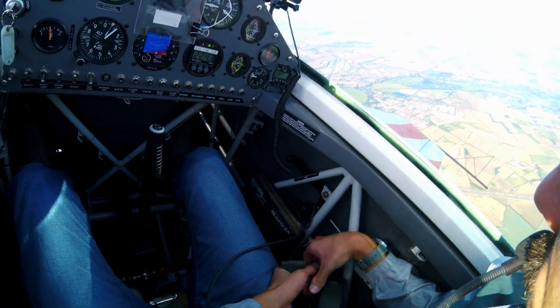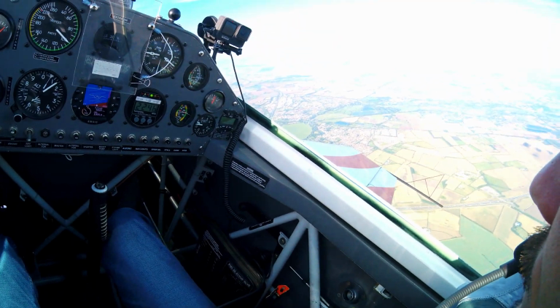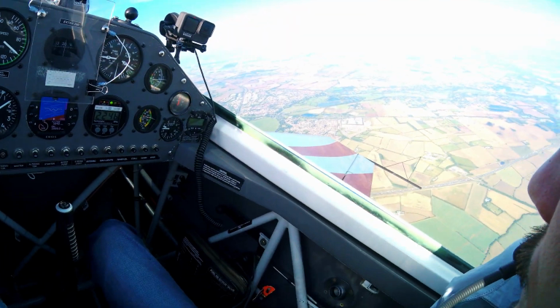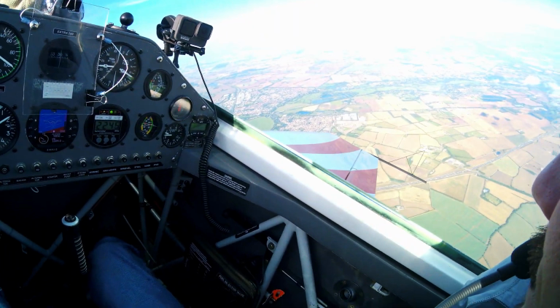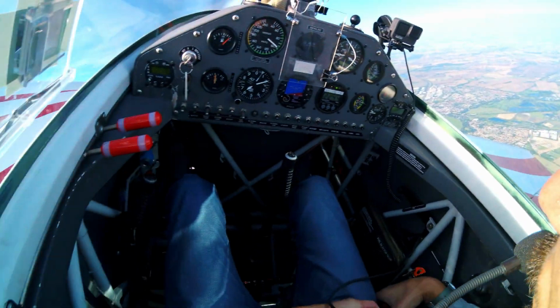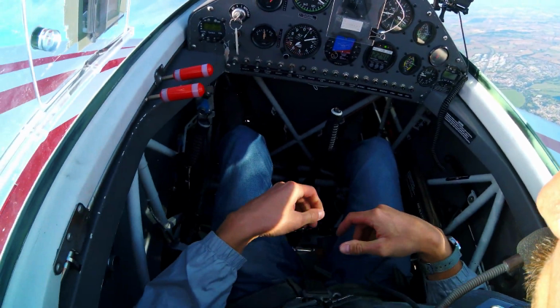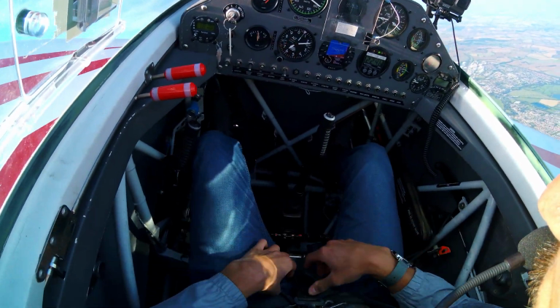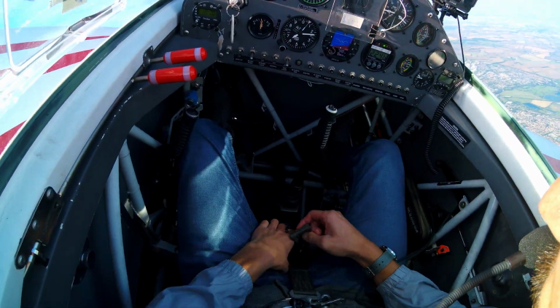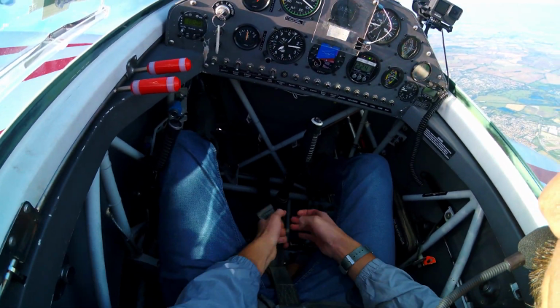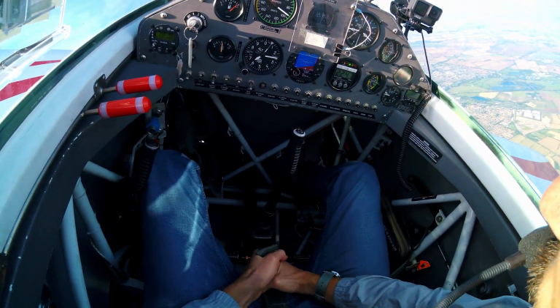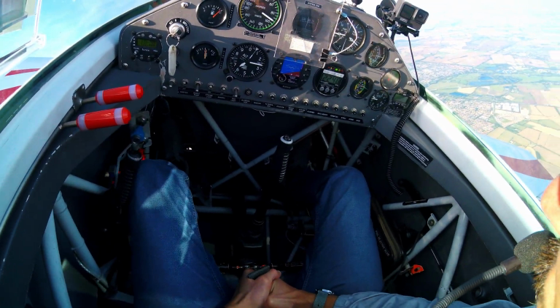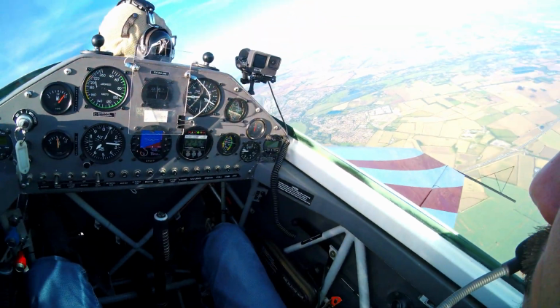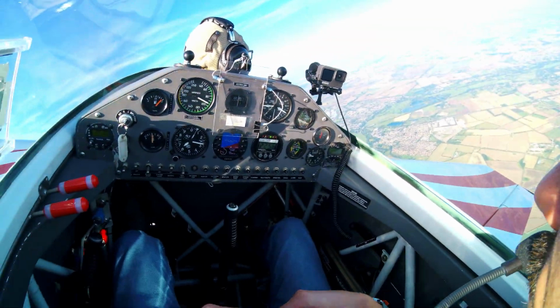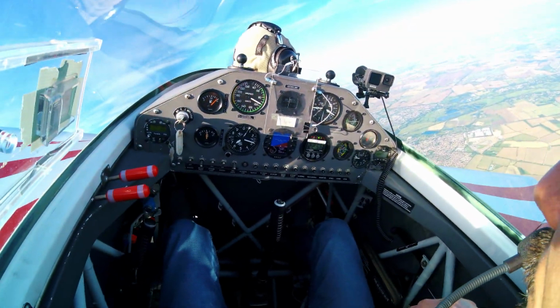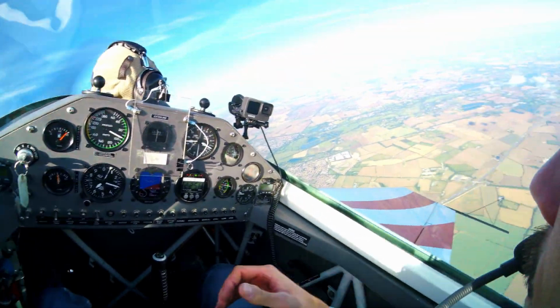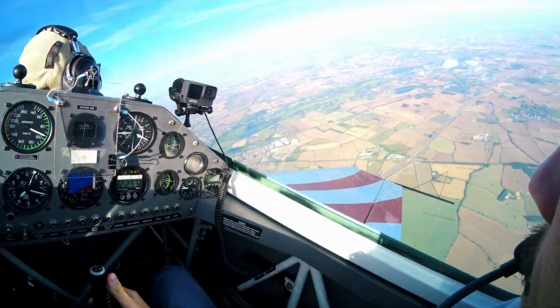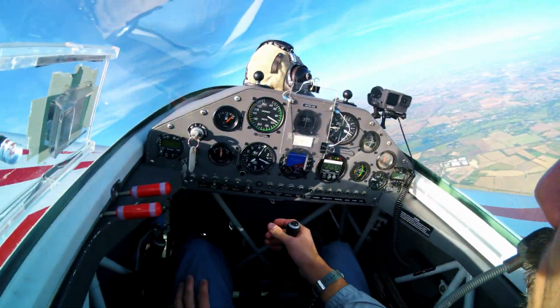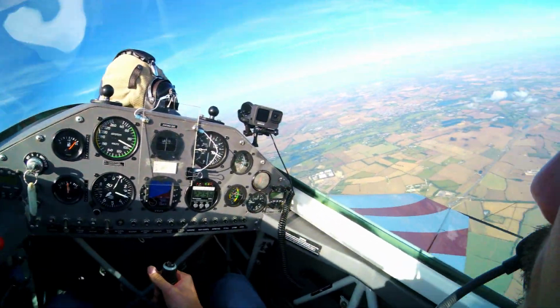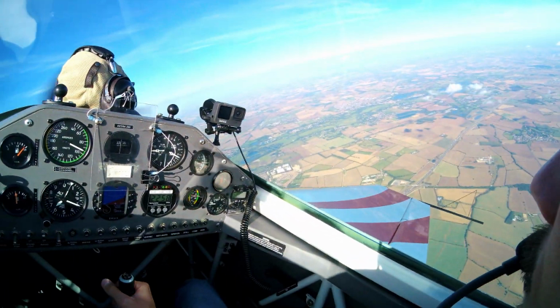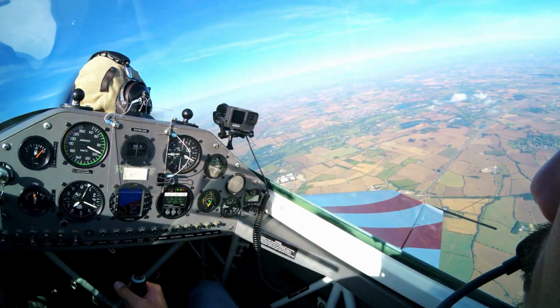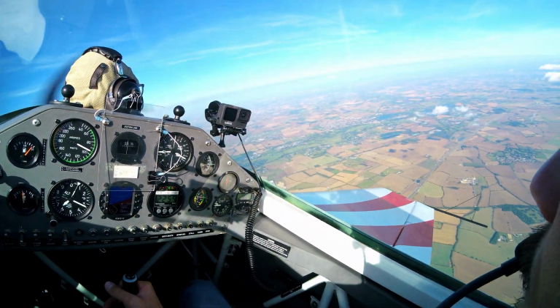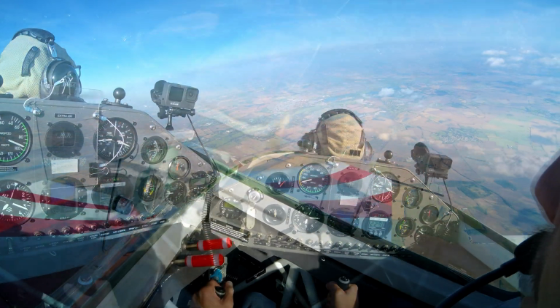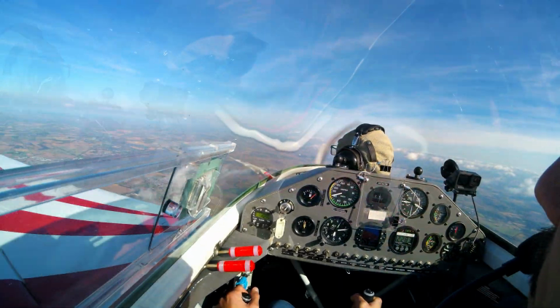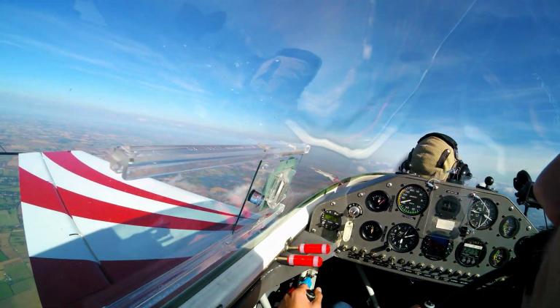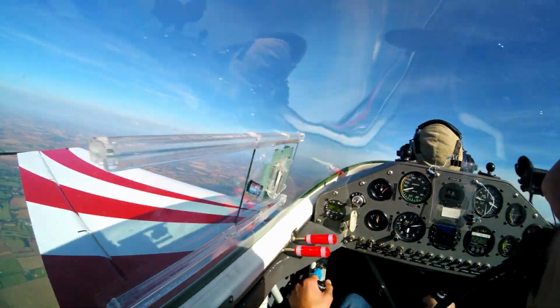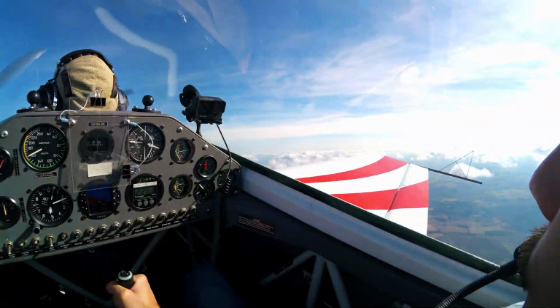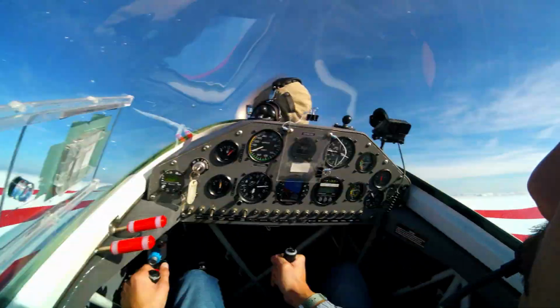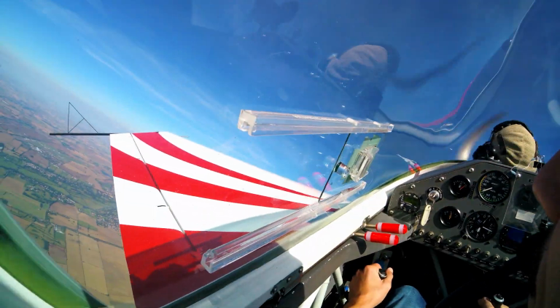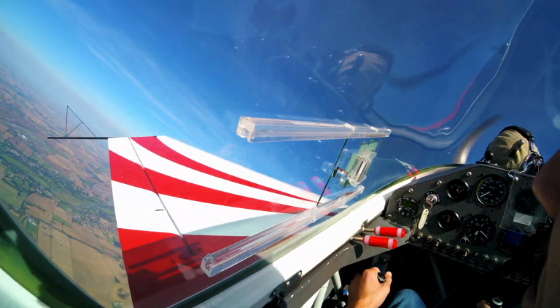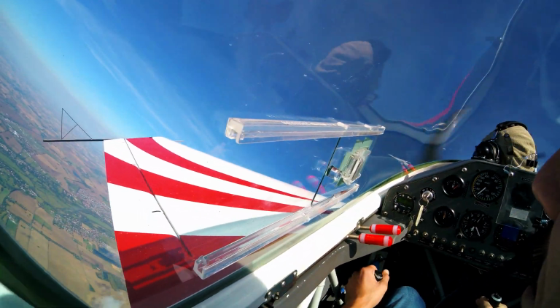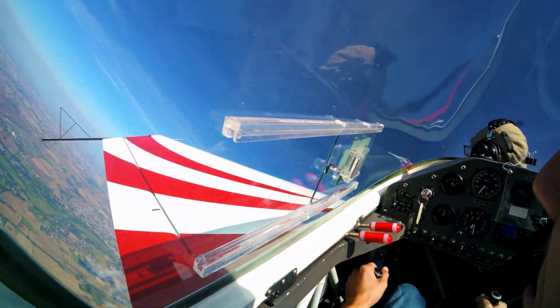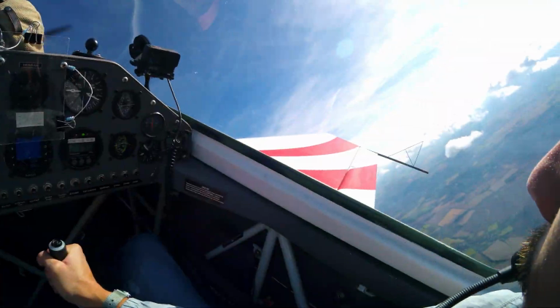What is going on ladies and gentlemen, welcome back to another video. In this one, you join me inside the Extra 200. I'm just strapping myself in here, ready for some aerobatics. And whilst we're flying around here, I'm just going to give you a little overview as to what we're doing today.